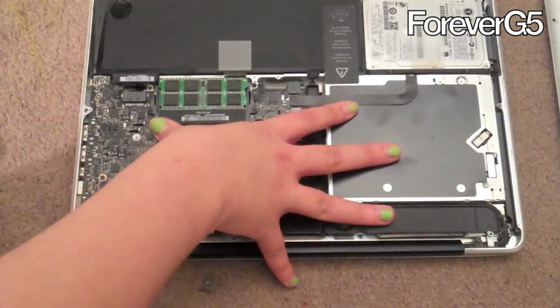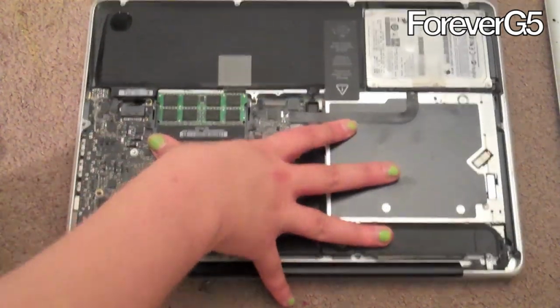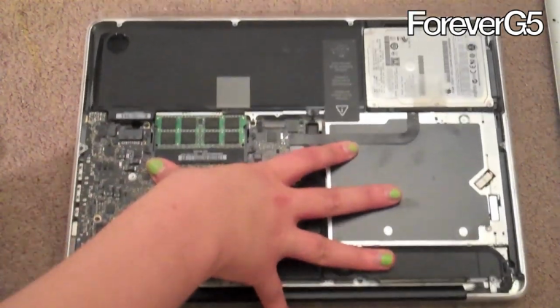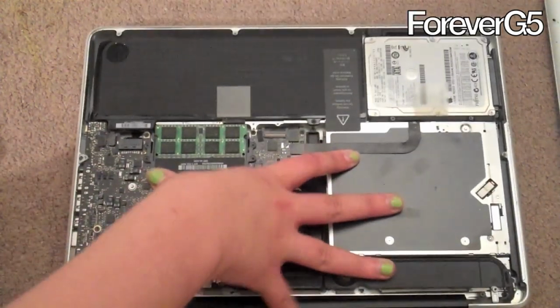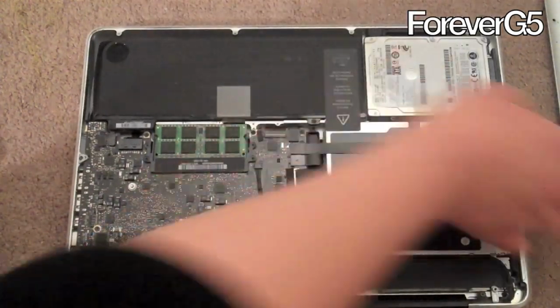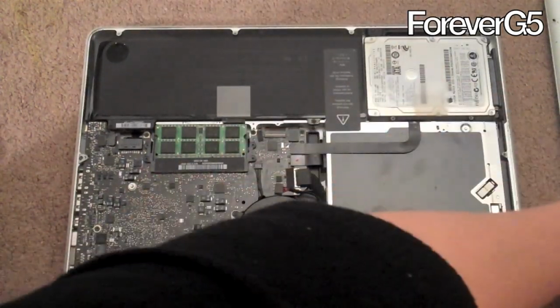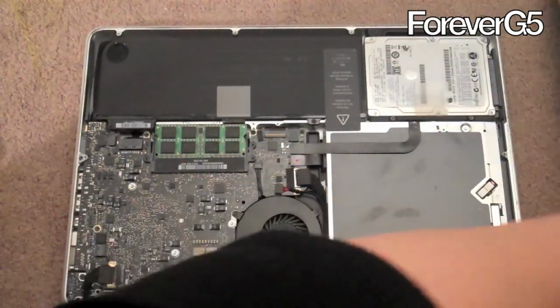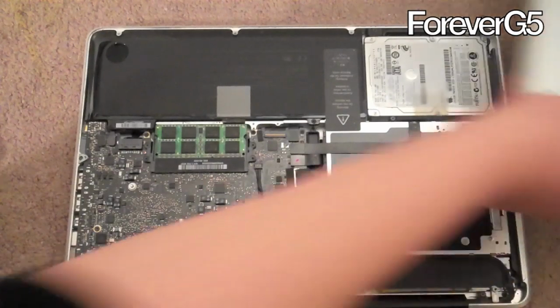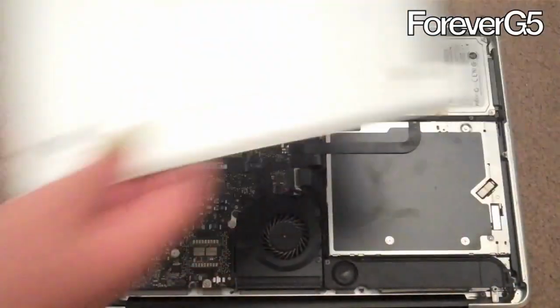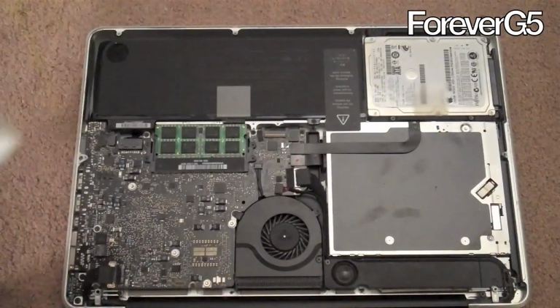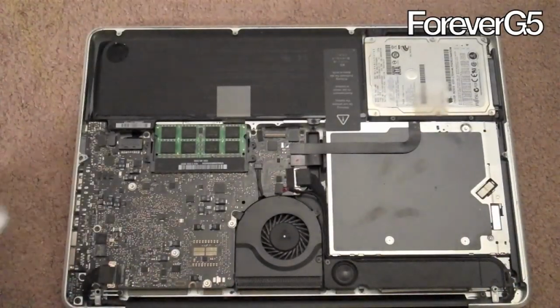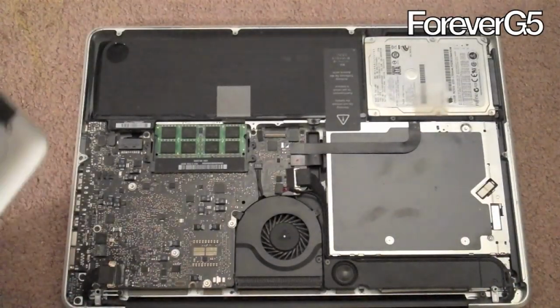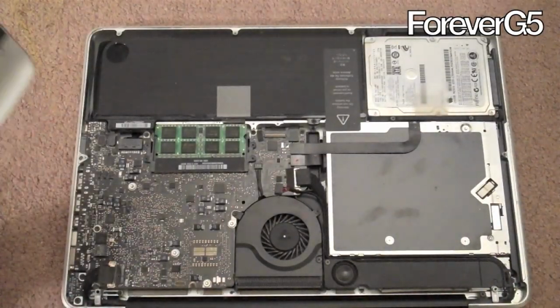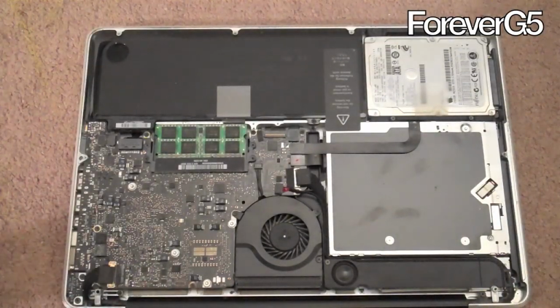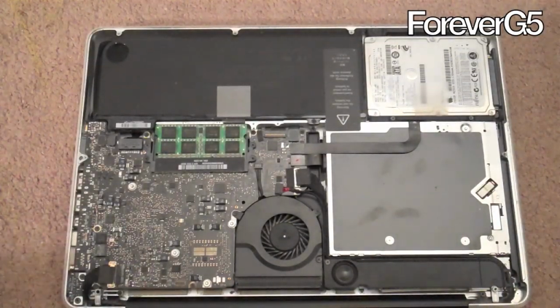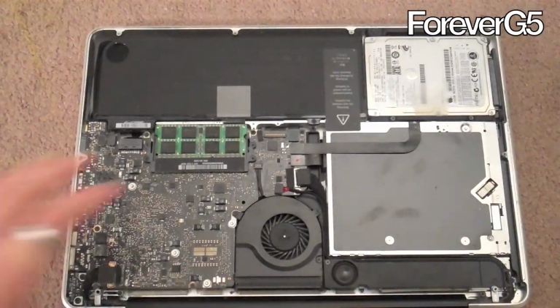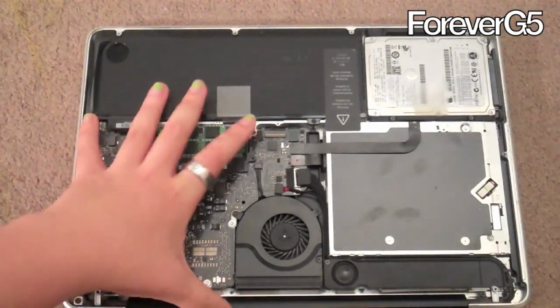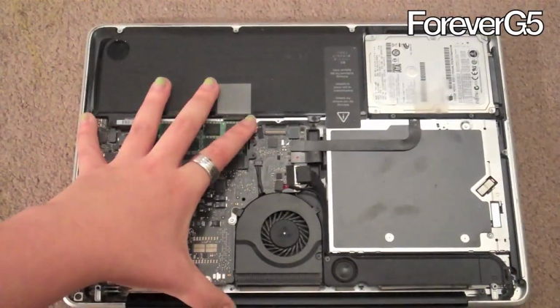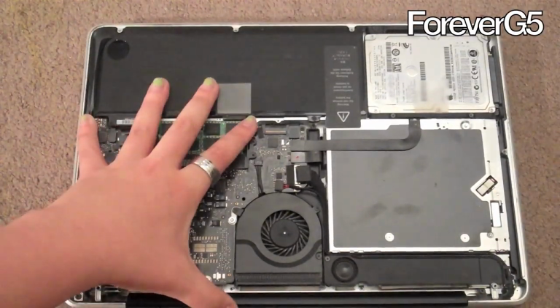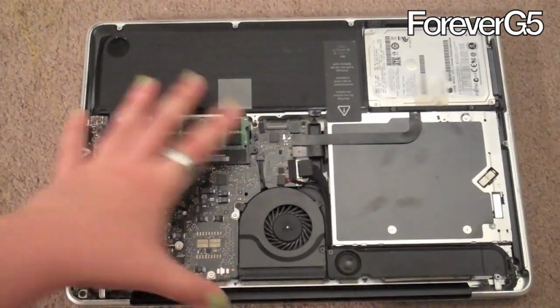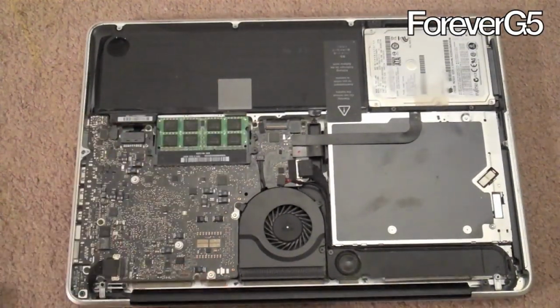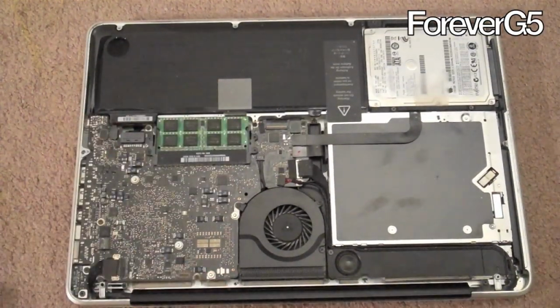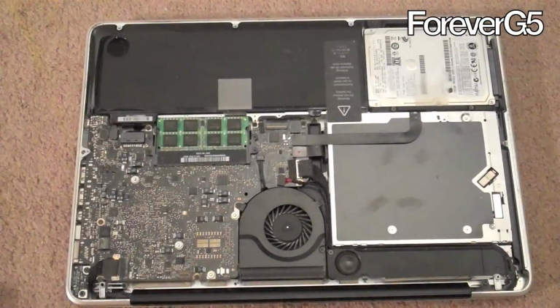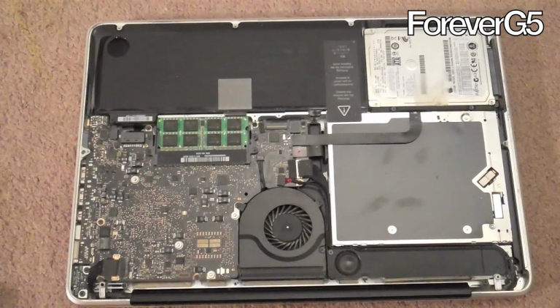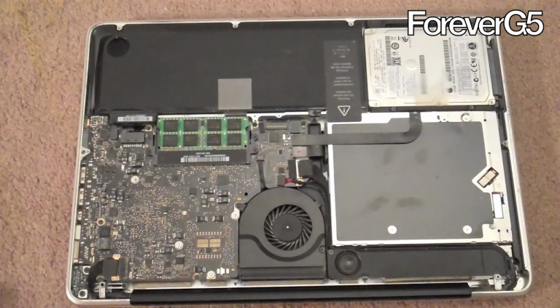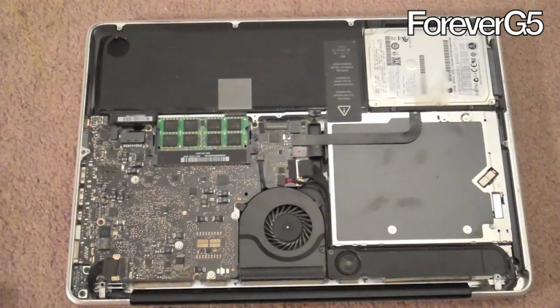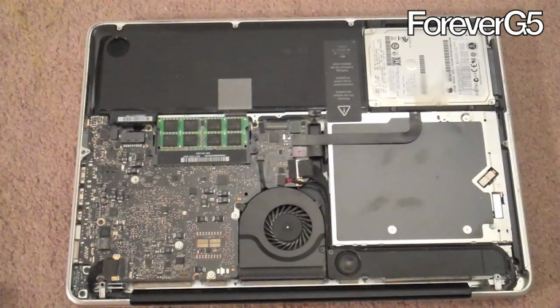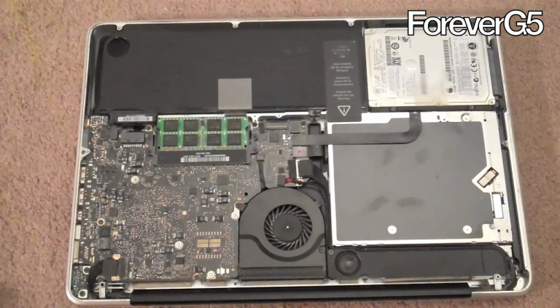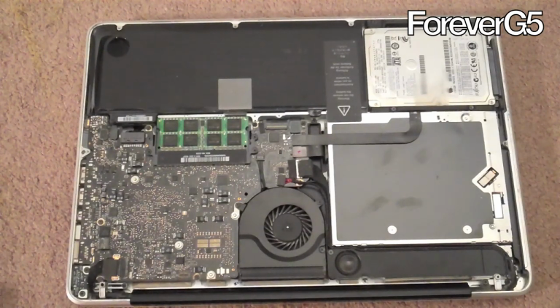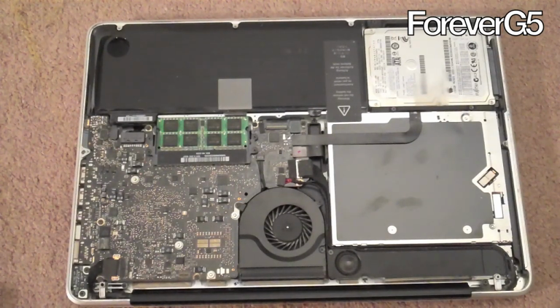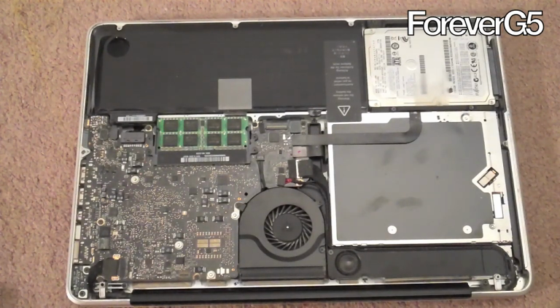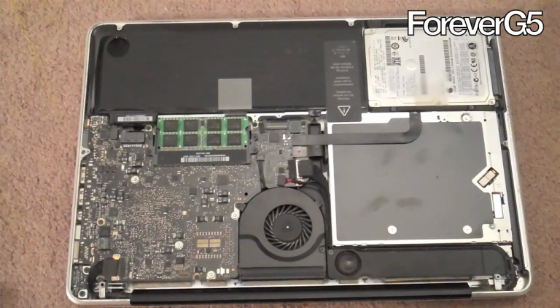So now let's put the top back on. I would recommend this to anyone just to get the dust out of the computer, because I cannot believe how much dust I took off — it was pretty gross.